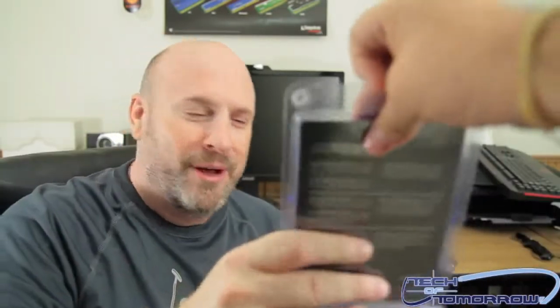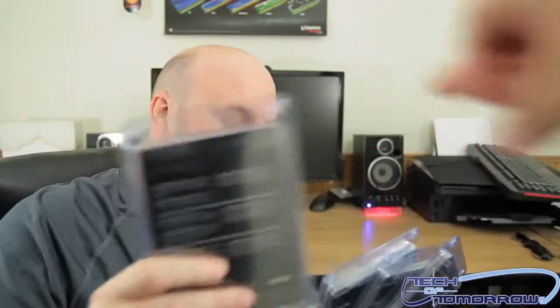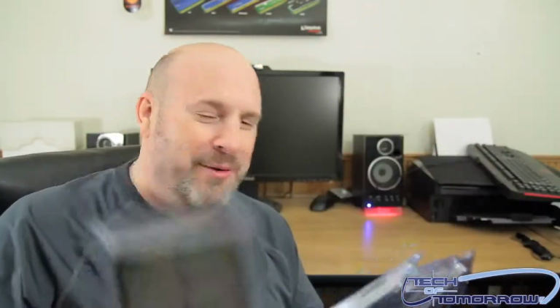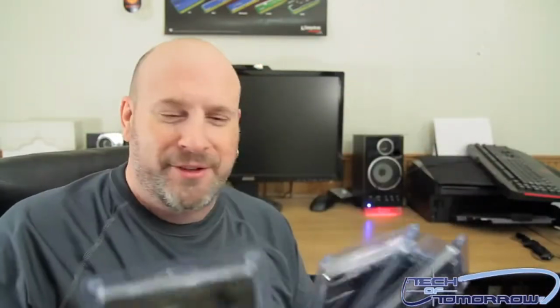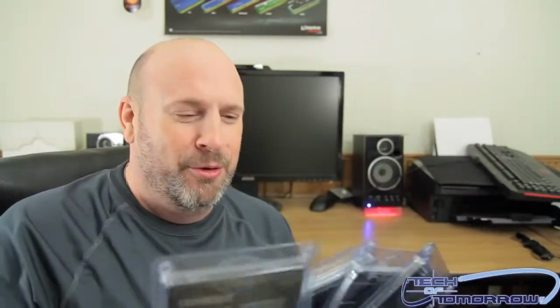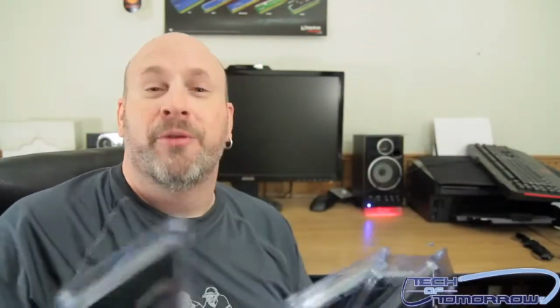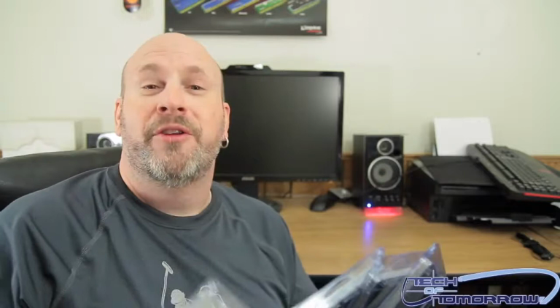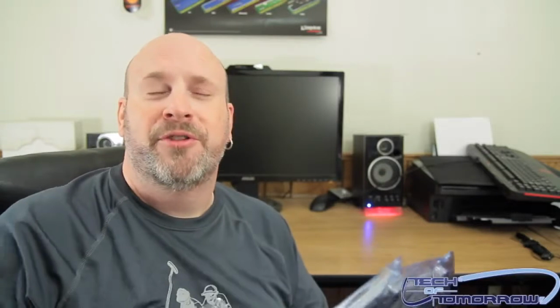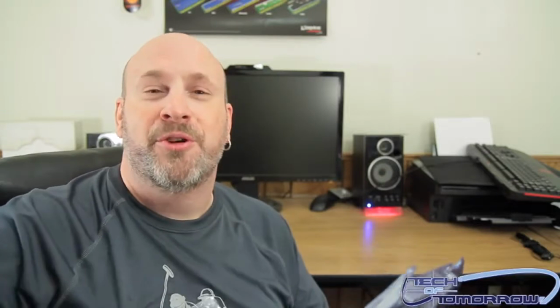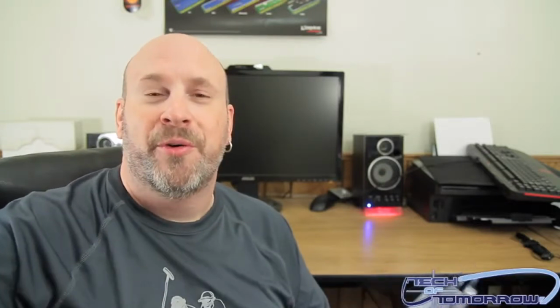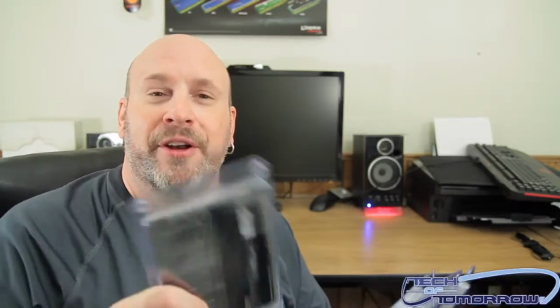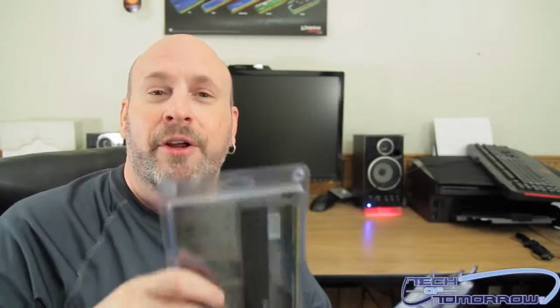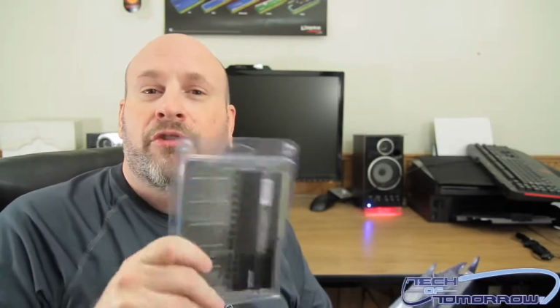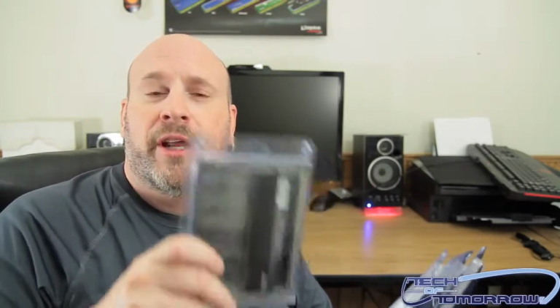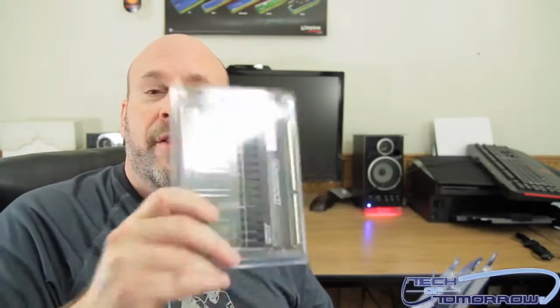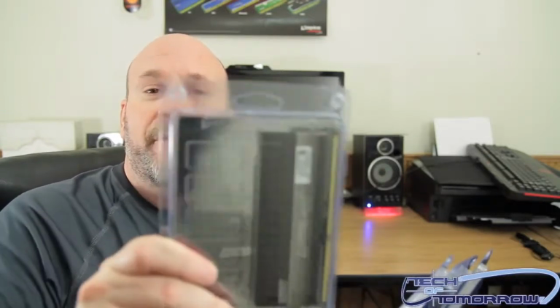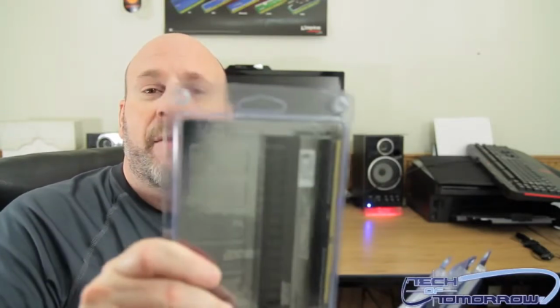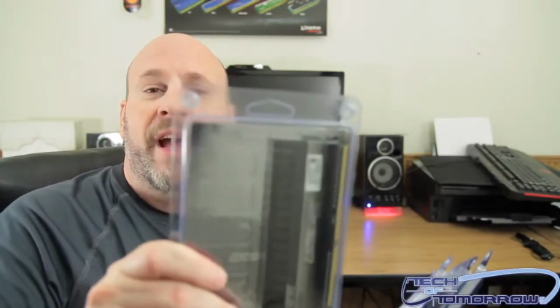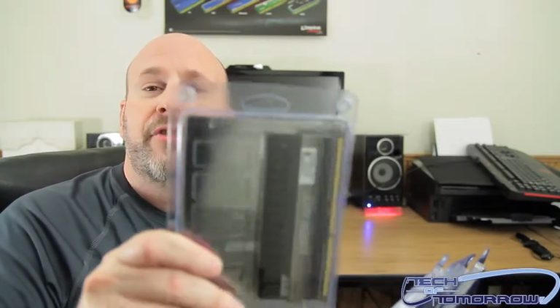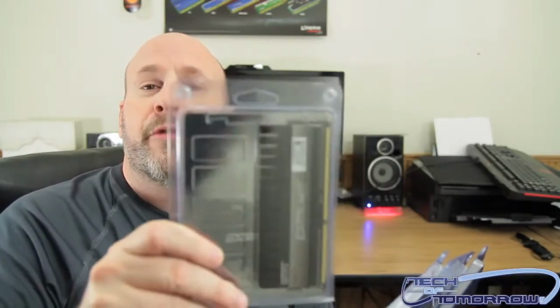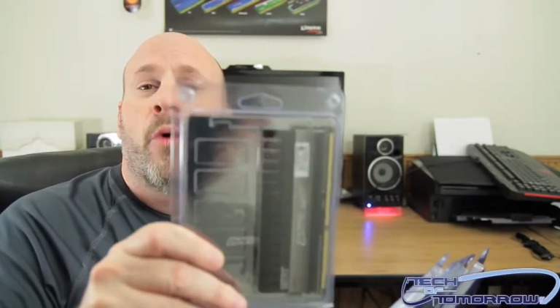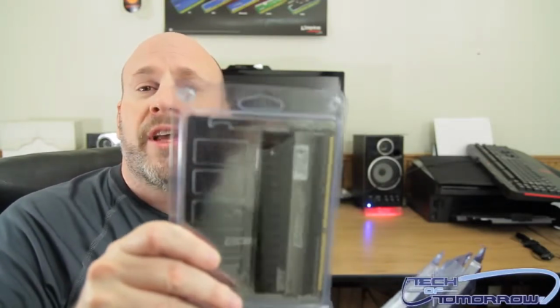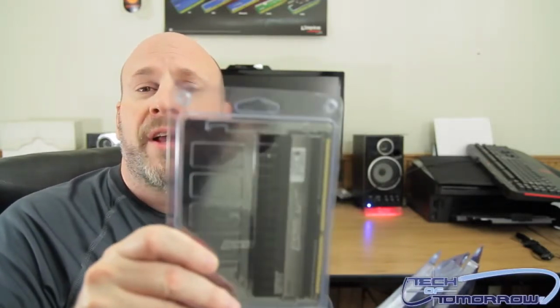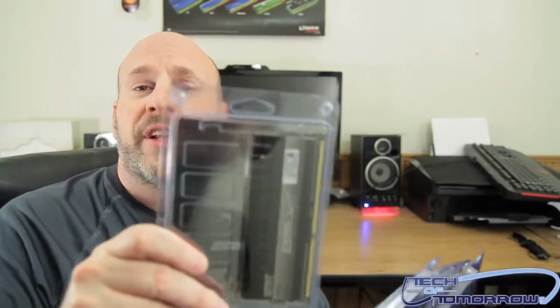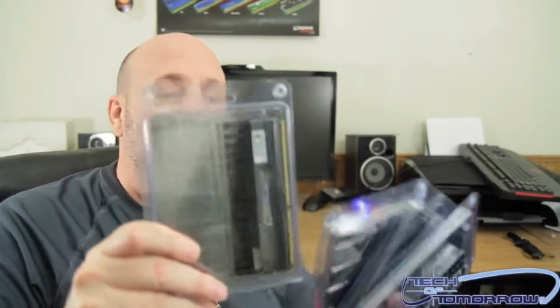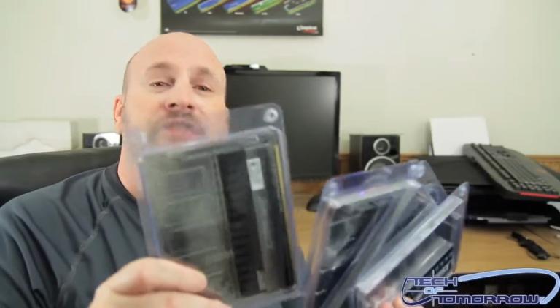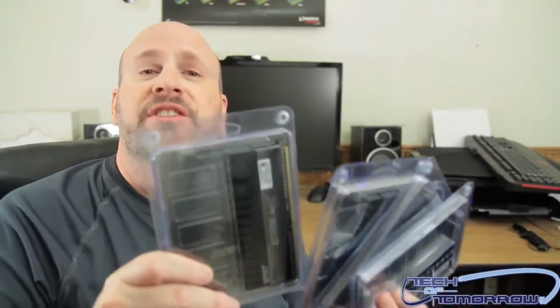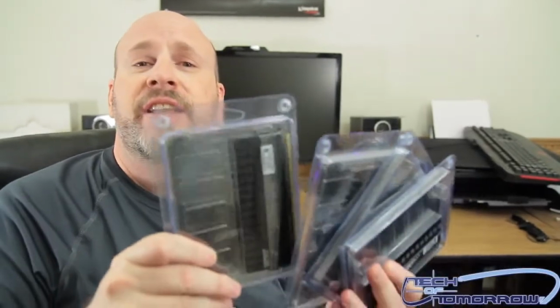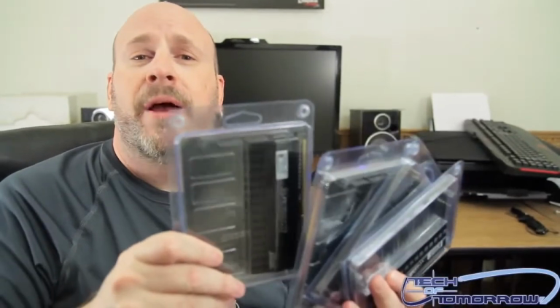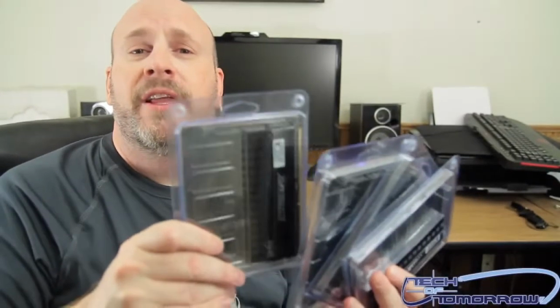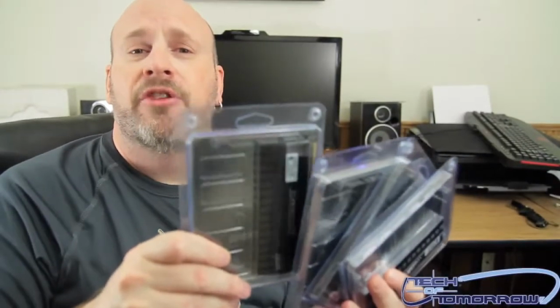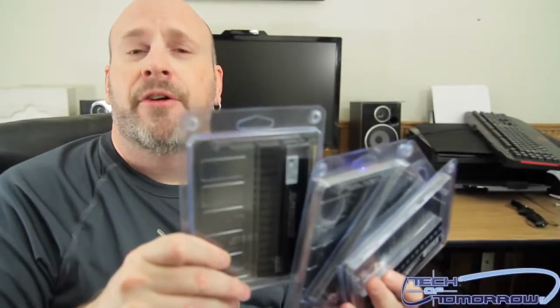Alright, I'm just joking around folks. So check it out — they come in packages. These are four gigabytes each, so this is a 16 gigabyte kit altogether.